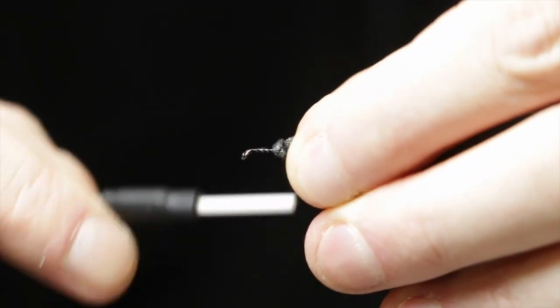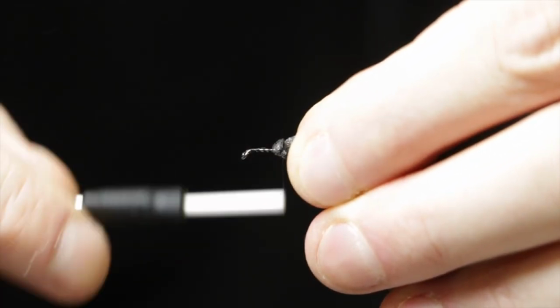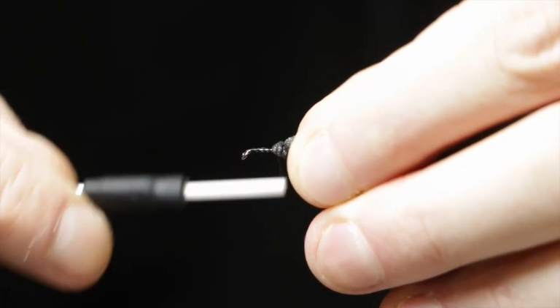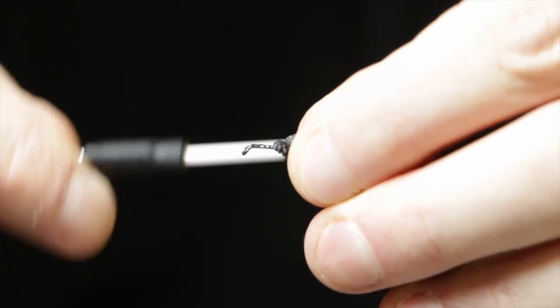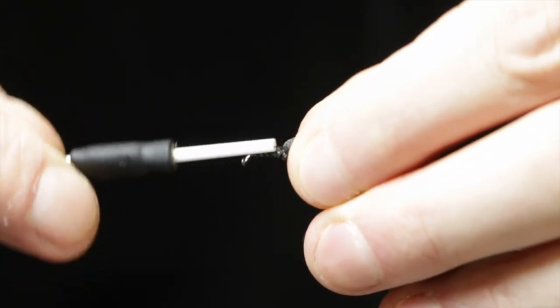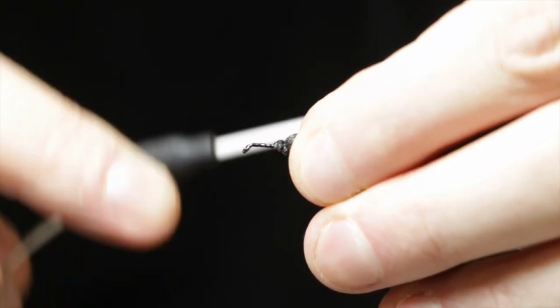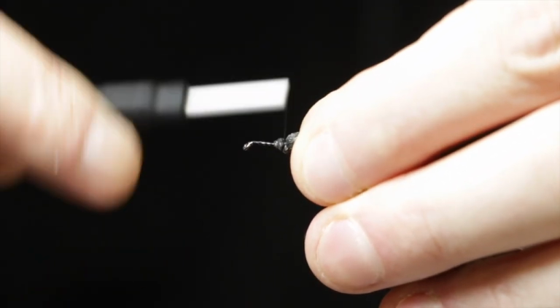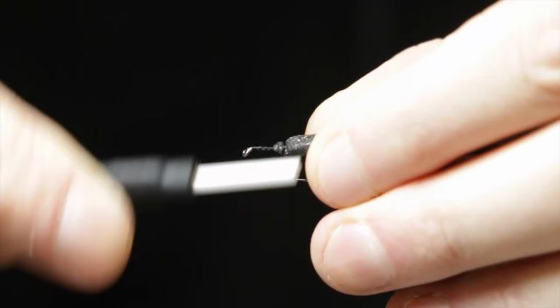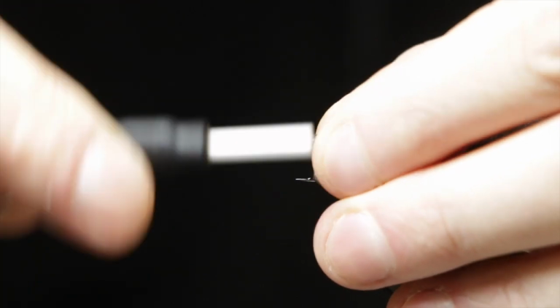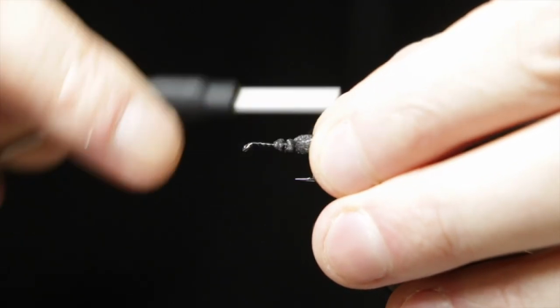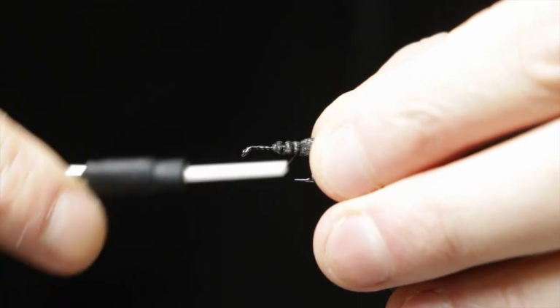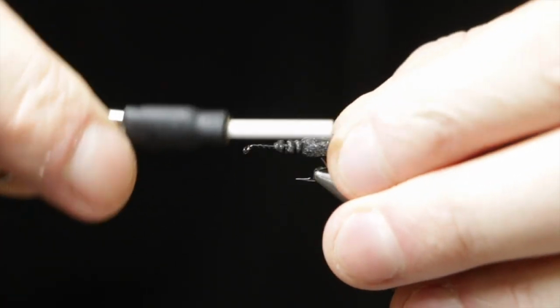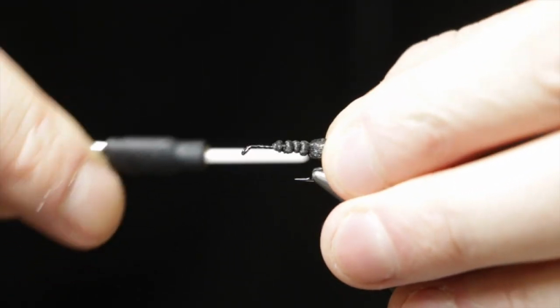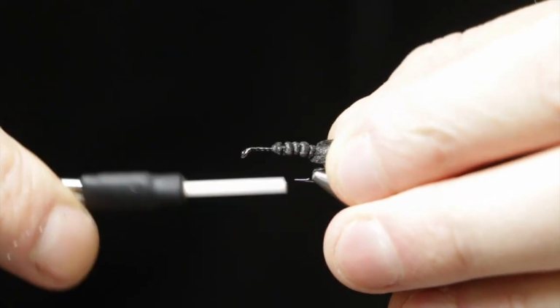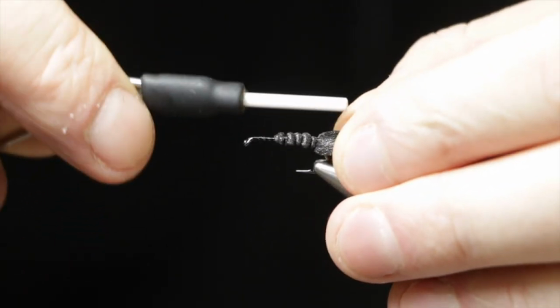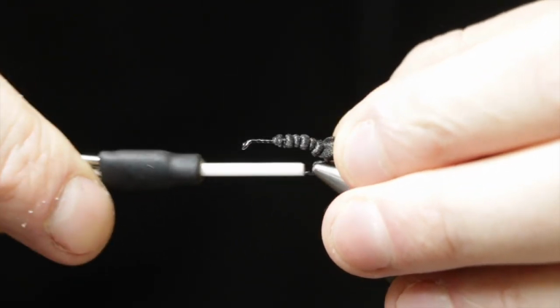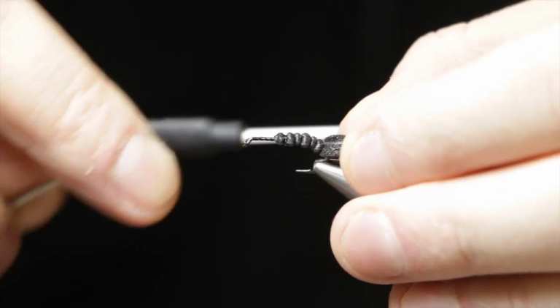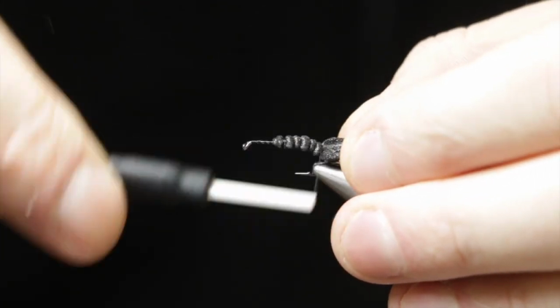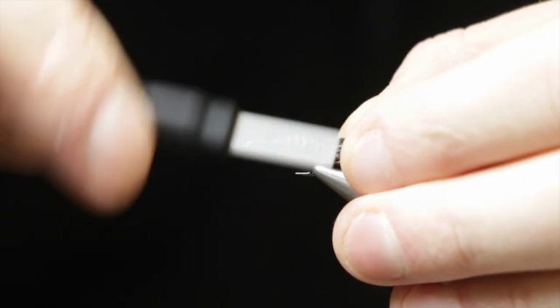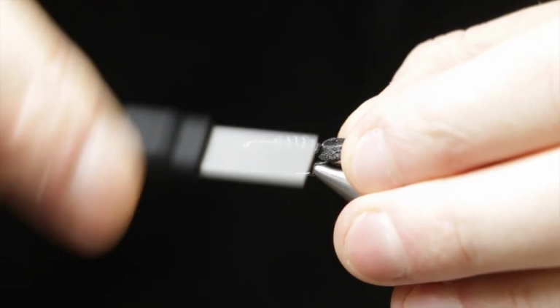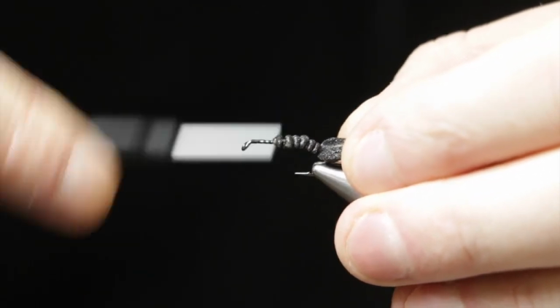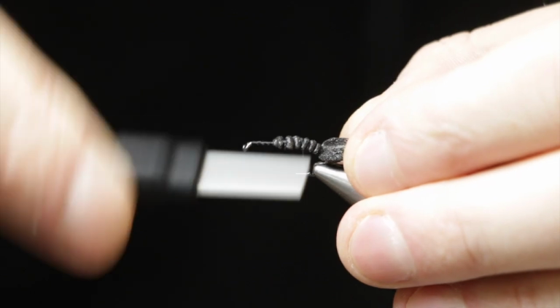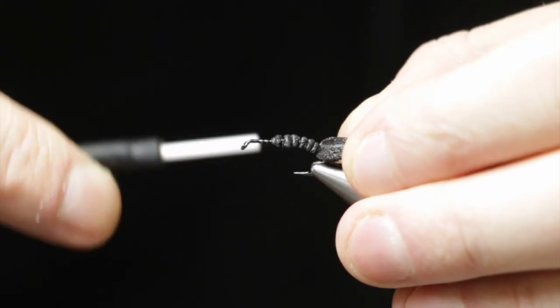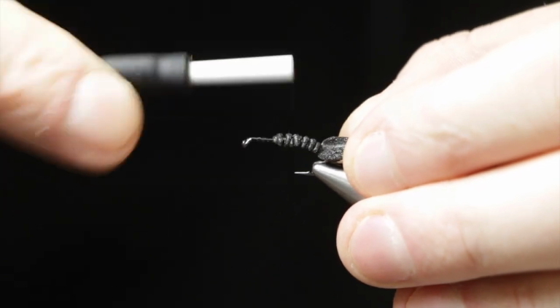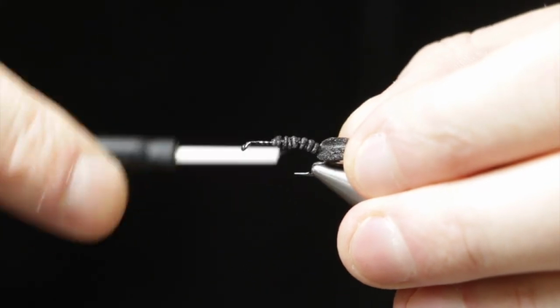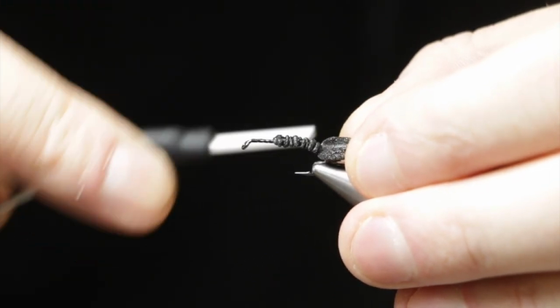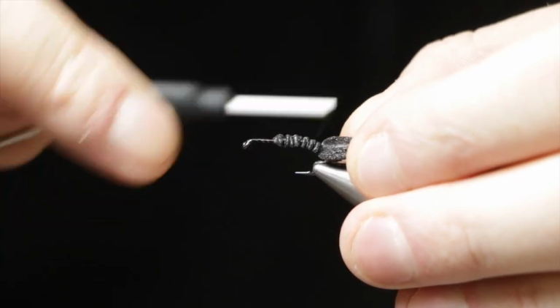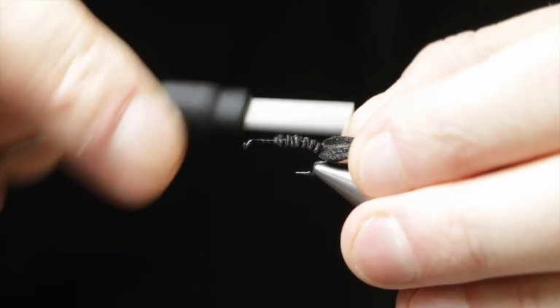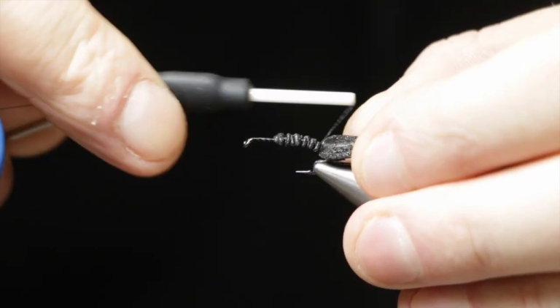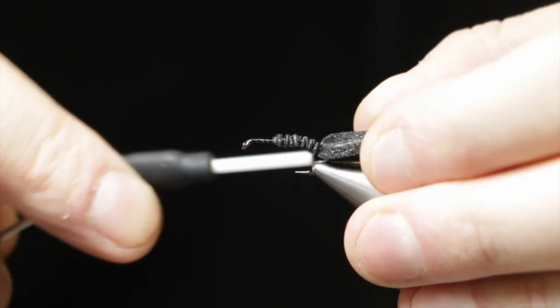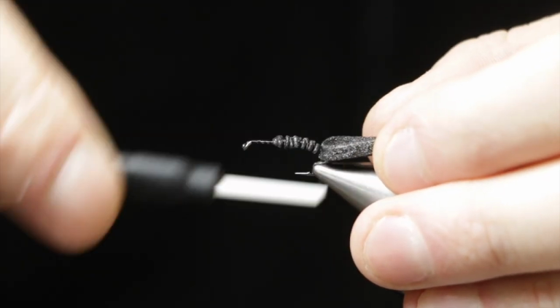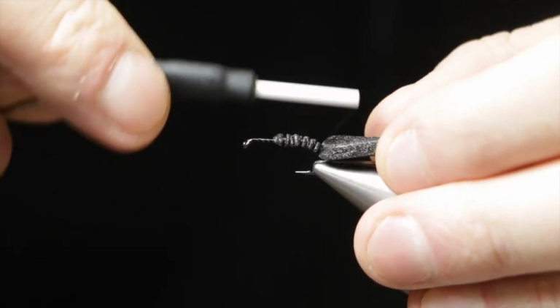I'm going to use foam for this fly. This is a Wapsi Evisote Fly Foam in black. Those come in two thicknesses — this is the thicker one, the 3/16 inch thickness.